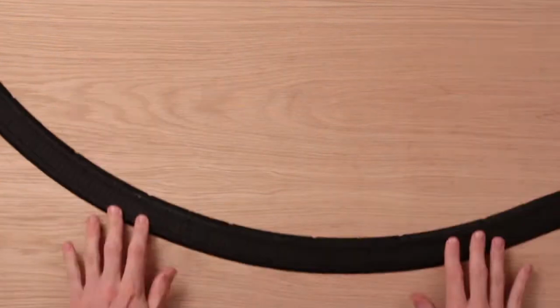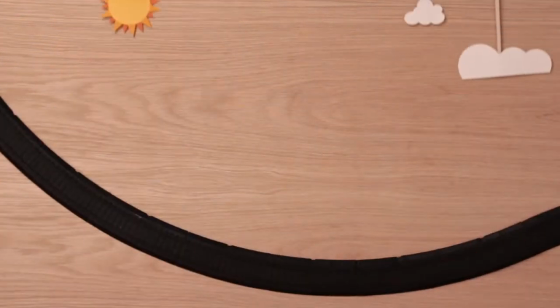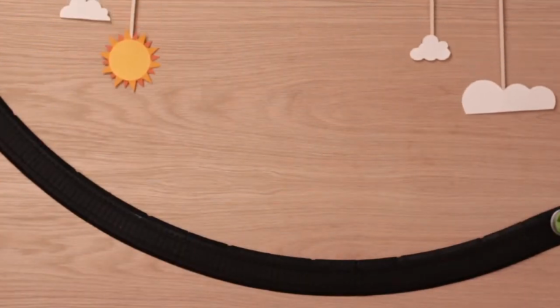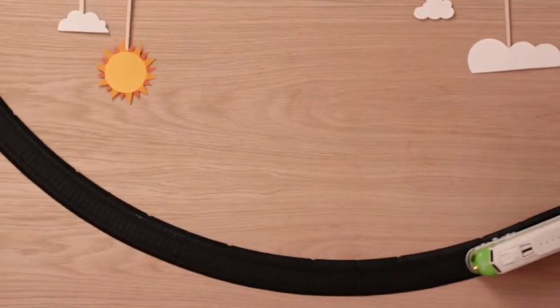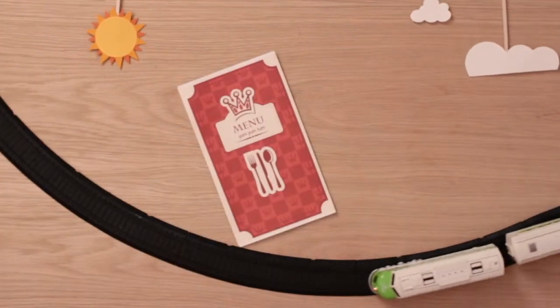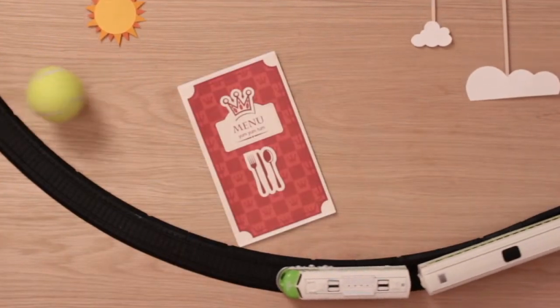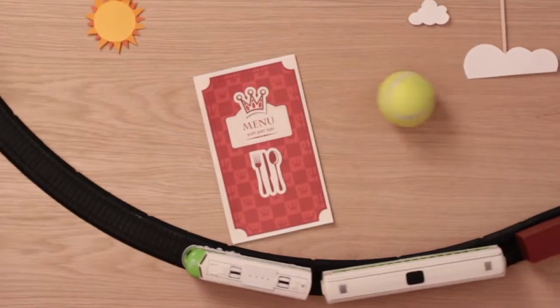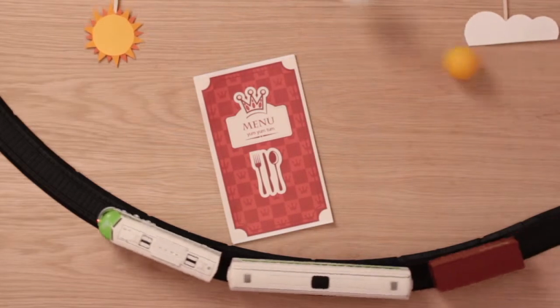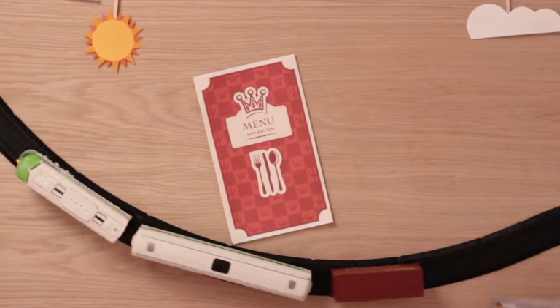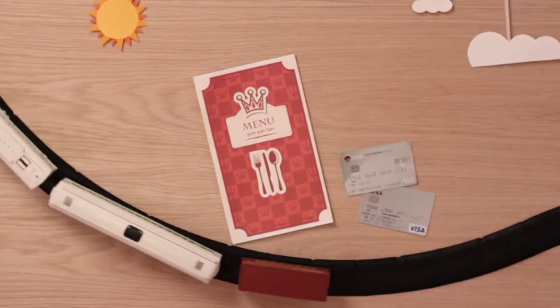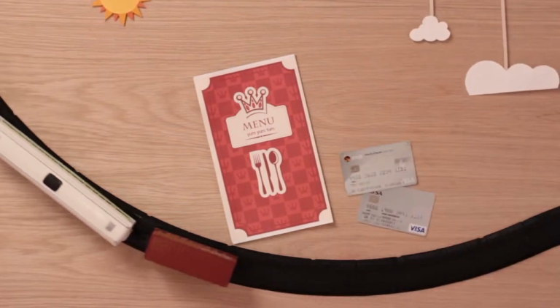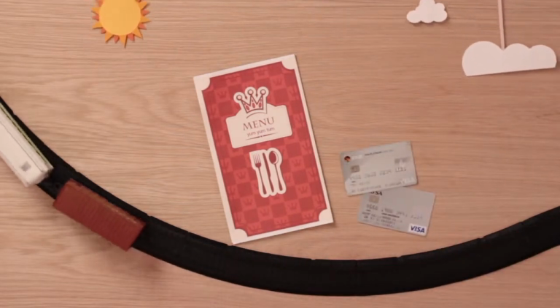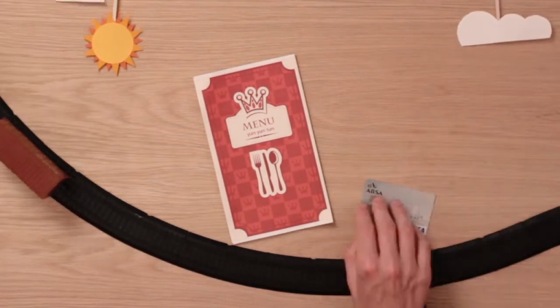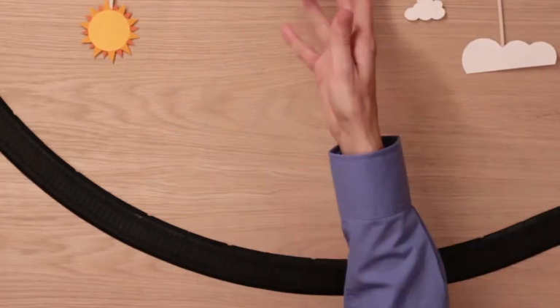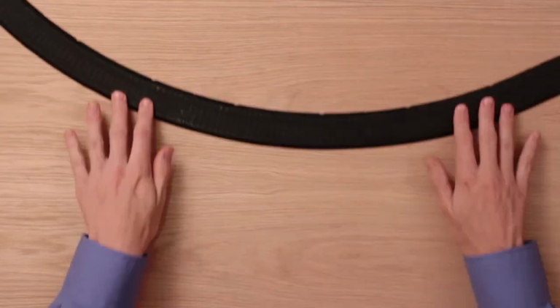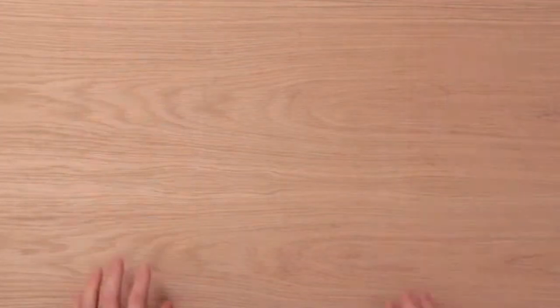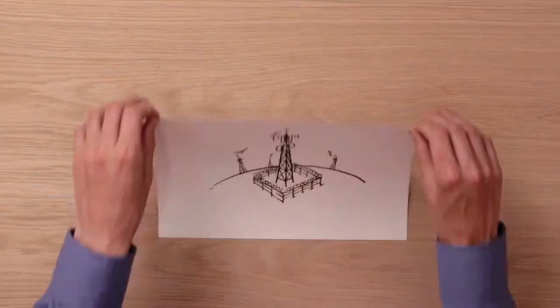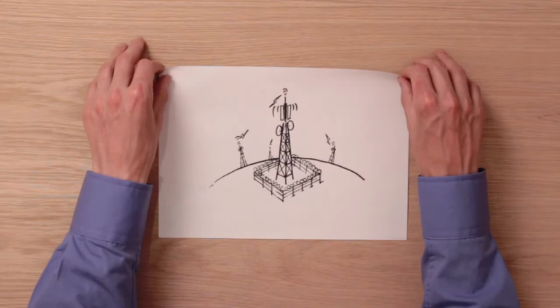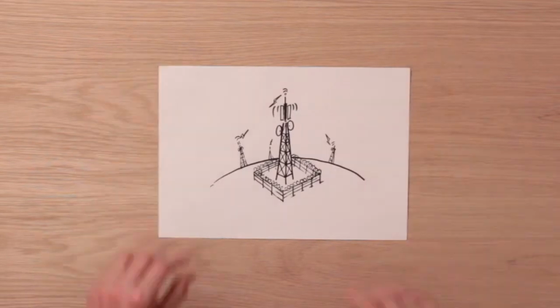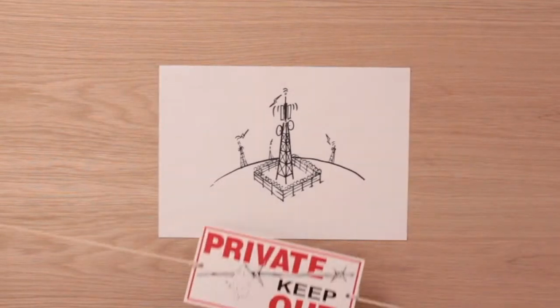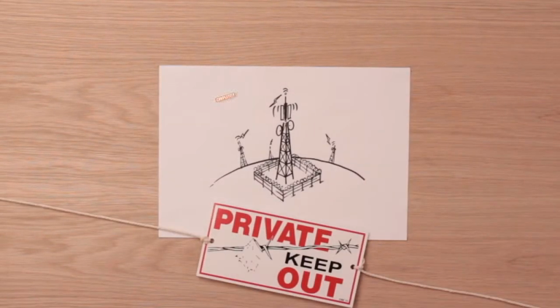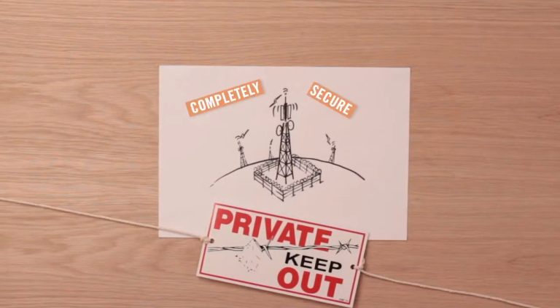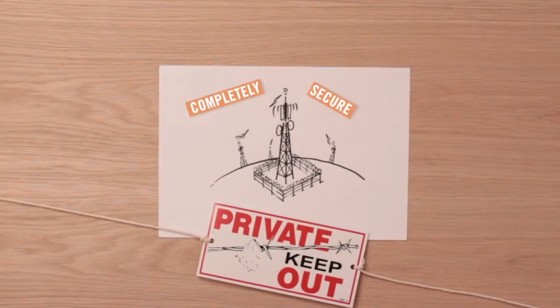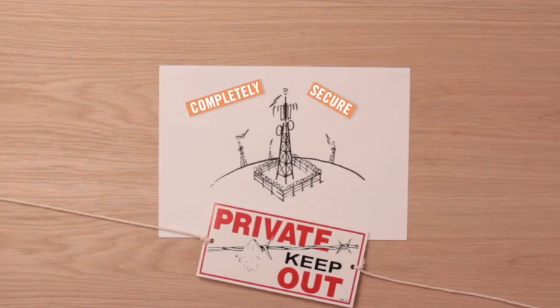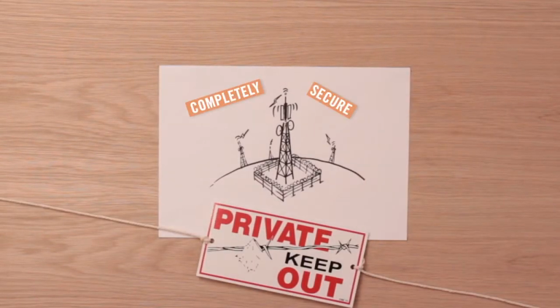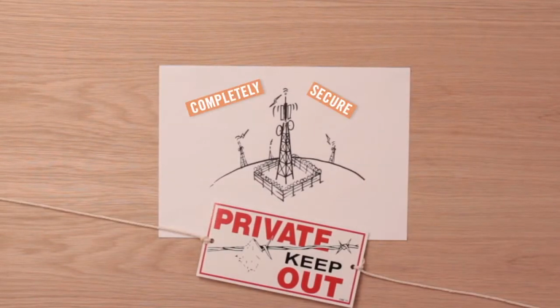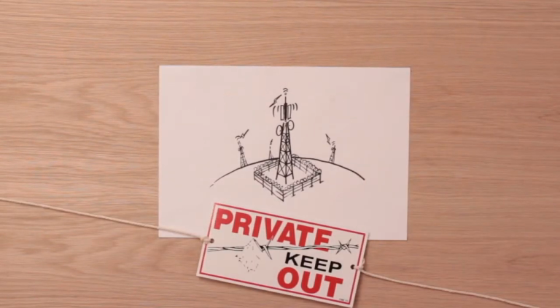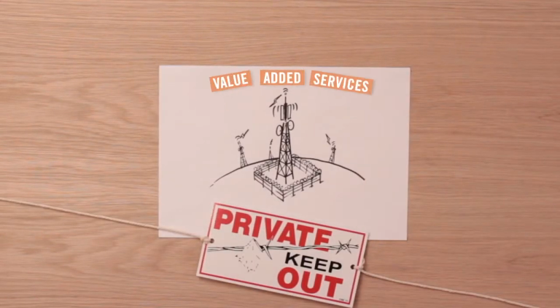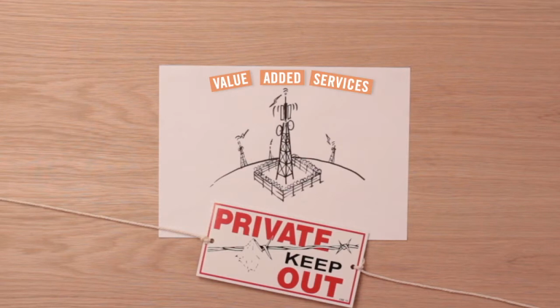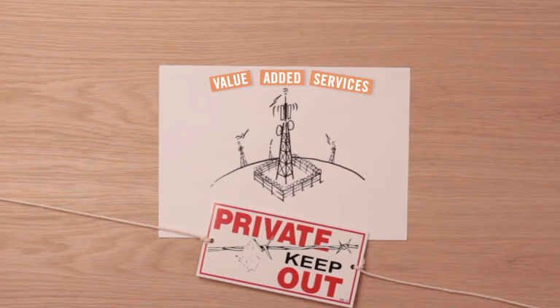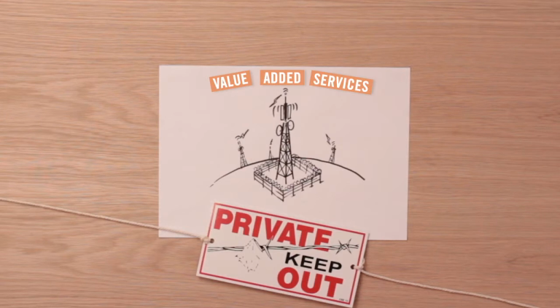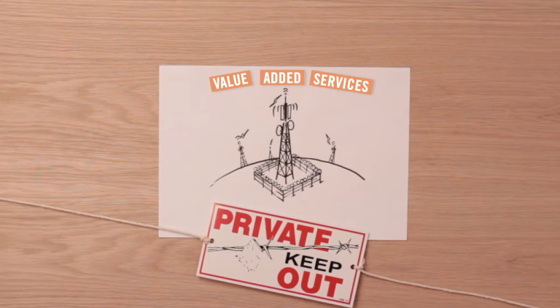Weather, train schedules, restaurant specials, sports results, credit transfers. And most importantly, Signaling Gateway acts as a barrier, keeping your core network secure while enabling easy deployment of value-added services.